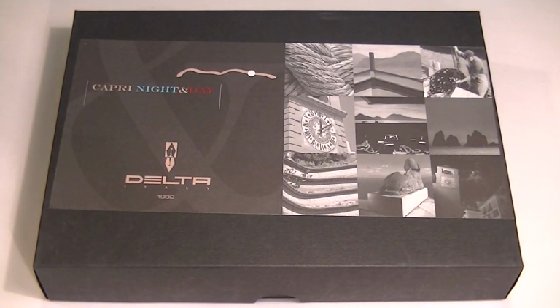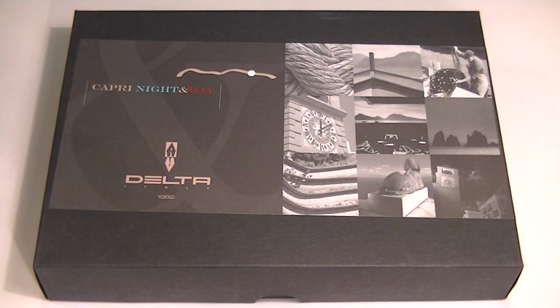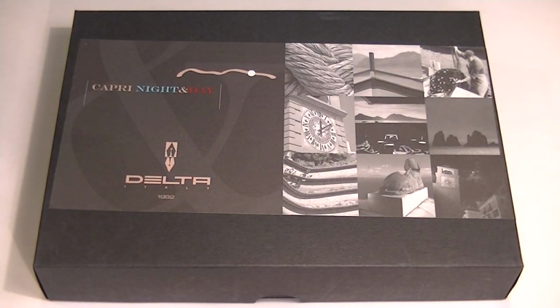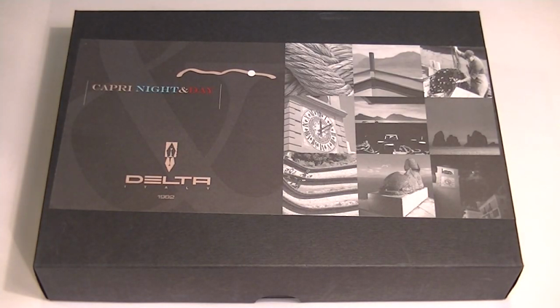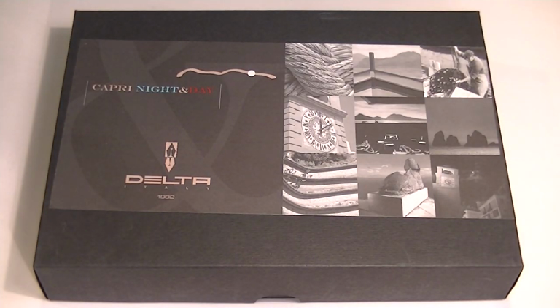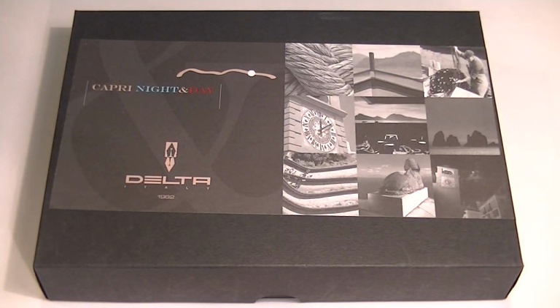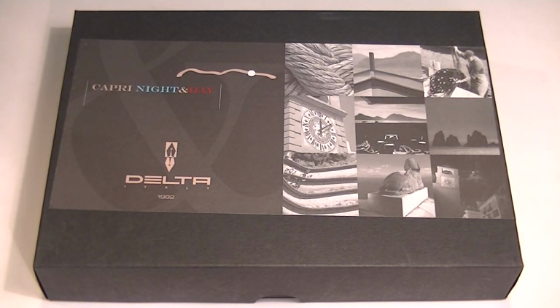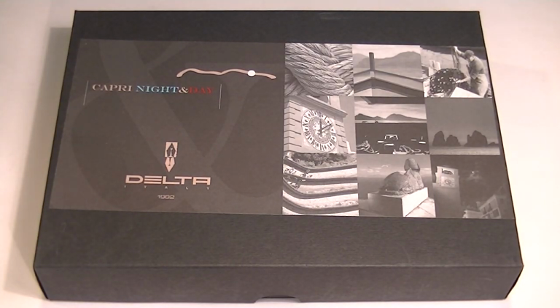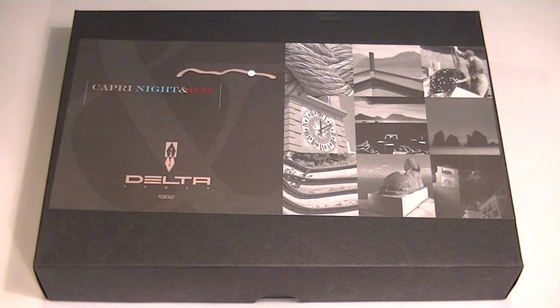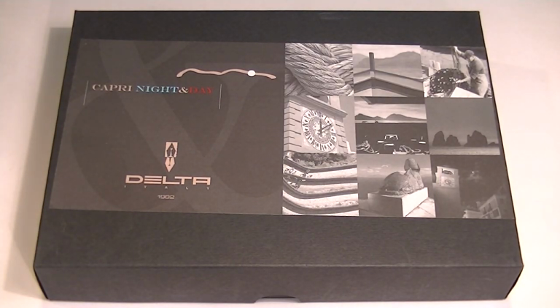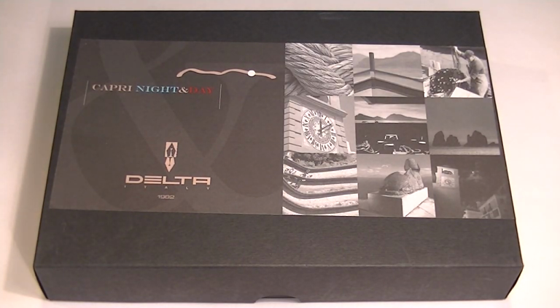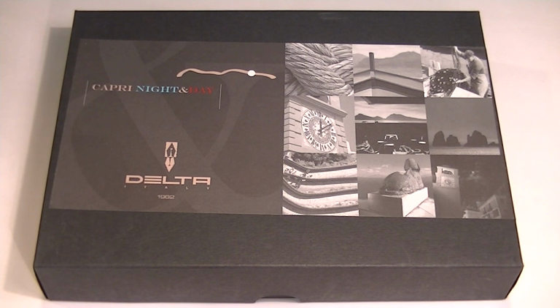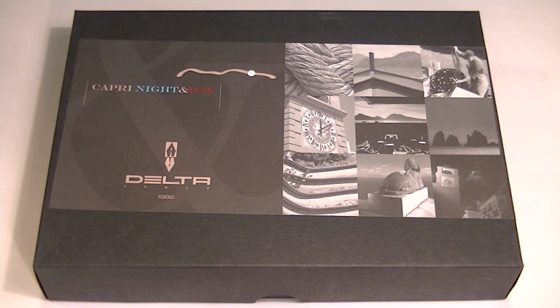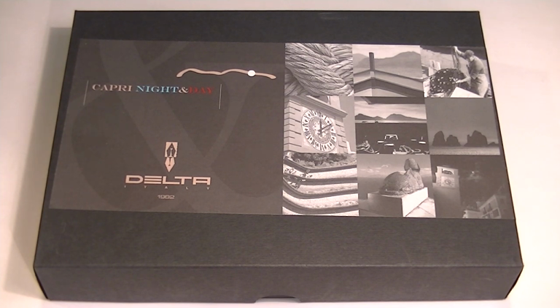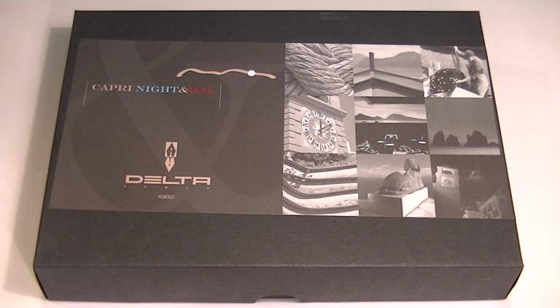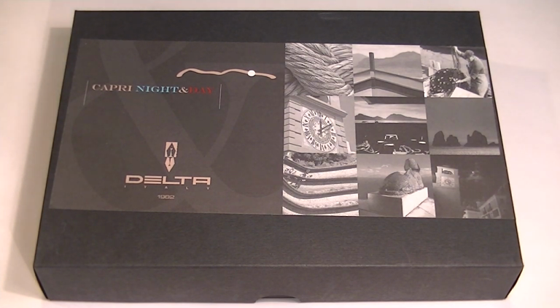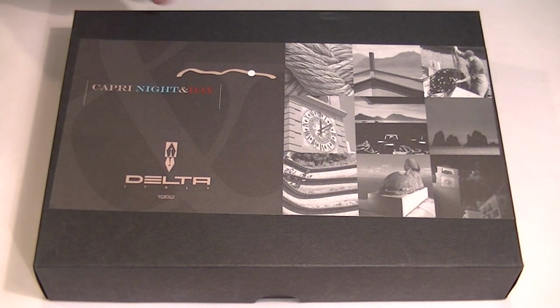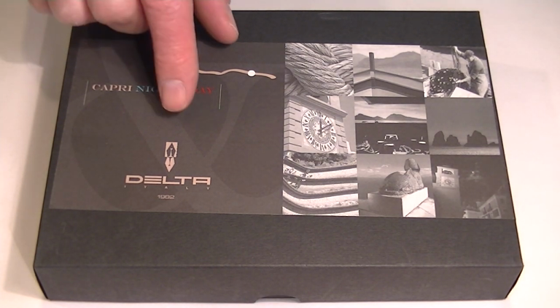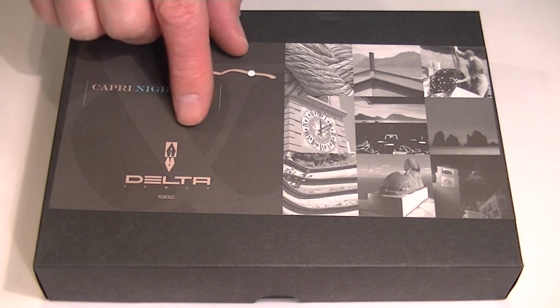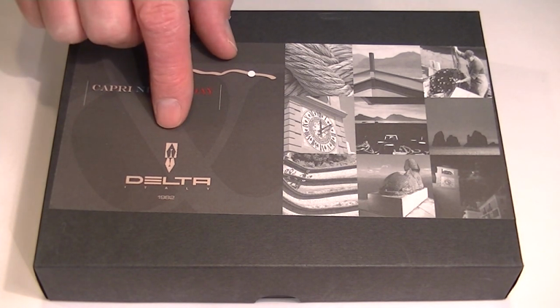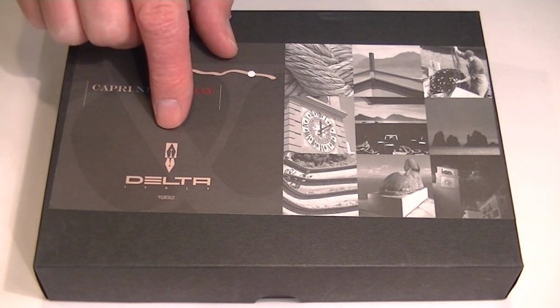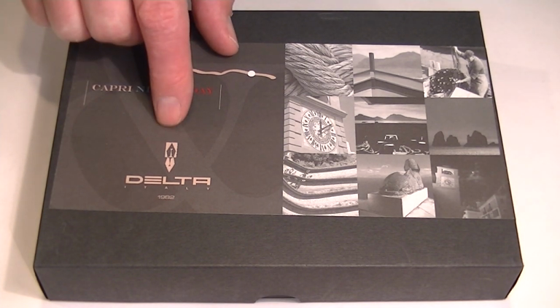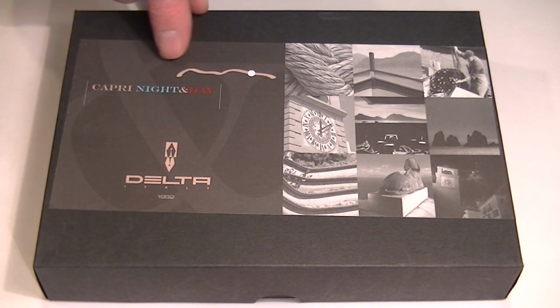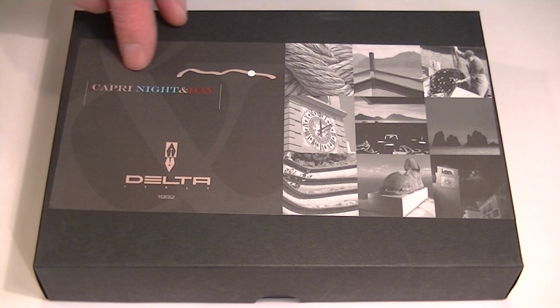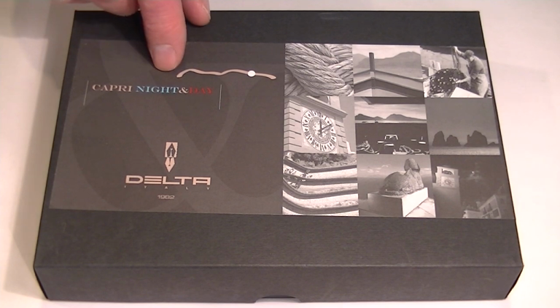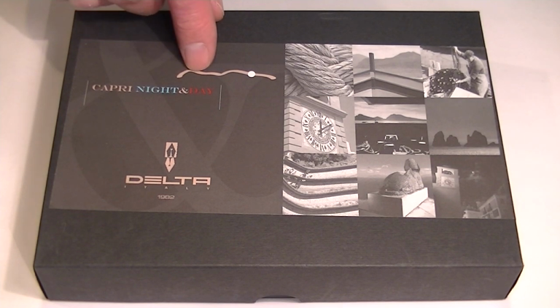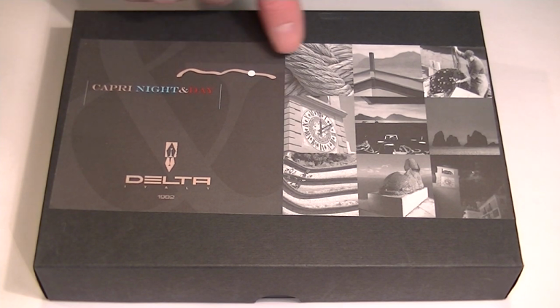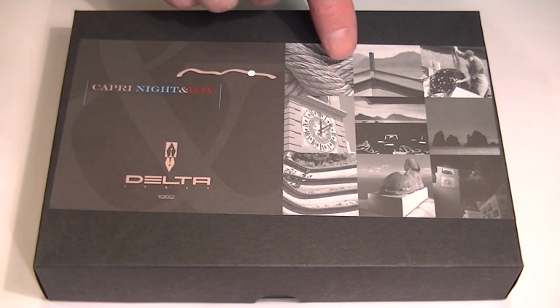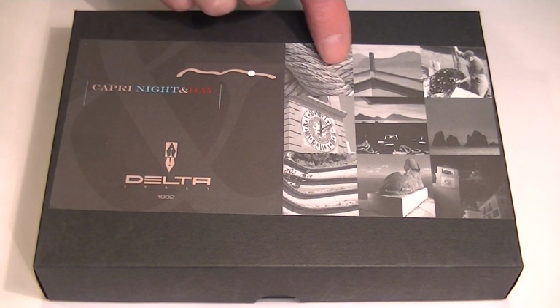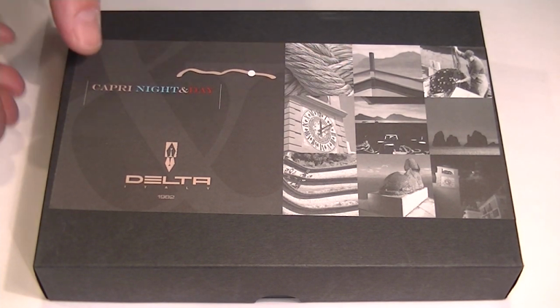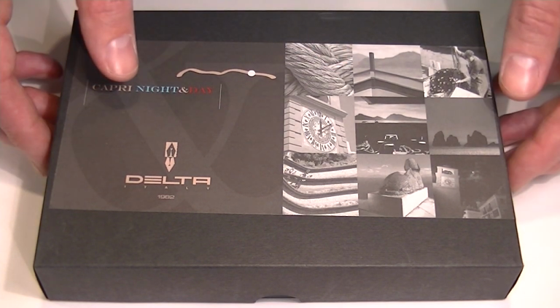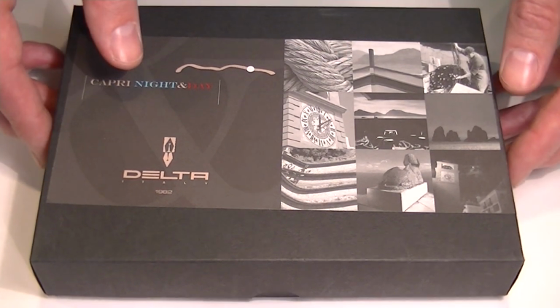This is the Delta Capri night and day fountain pen. The pen comes in a black cardboard box. On the top of the box lid is the Delta logo as well as the Capri night and day and pictures from the island.